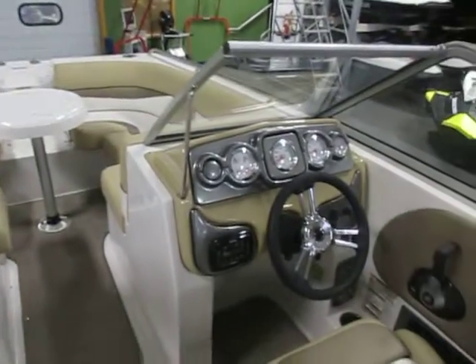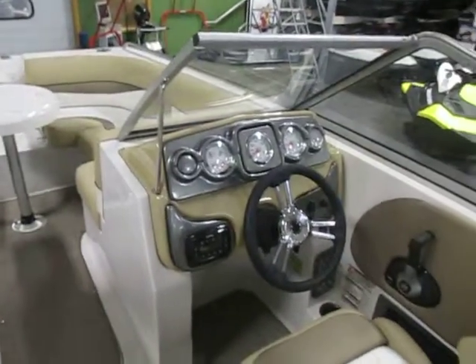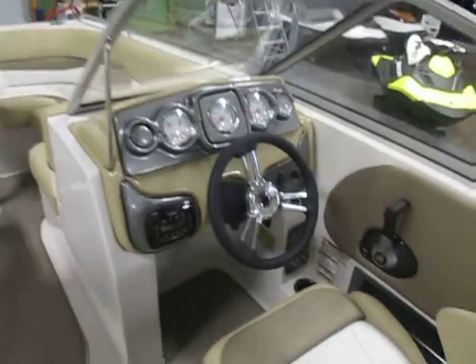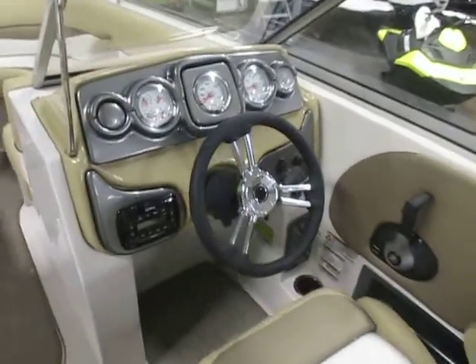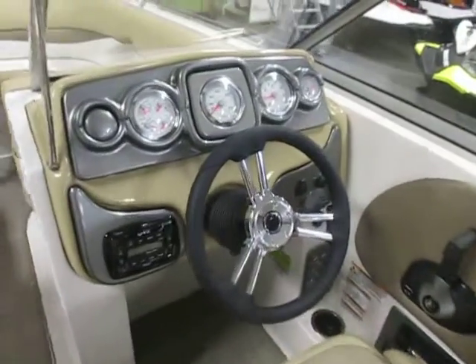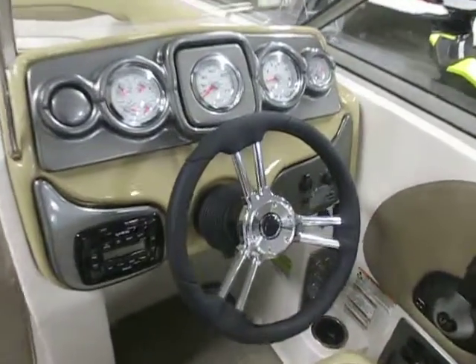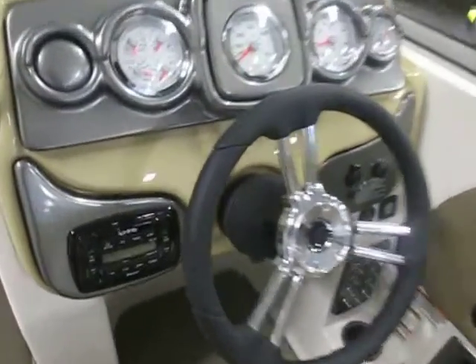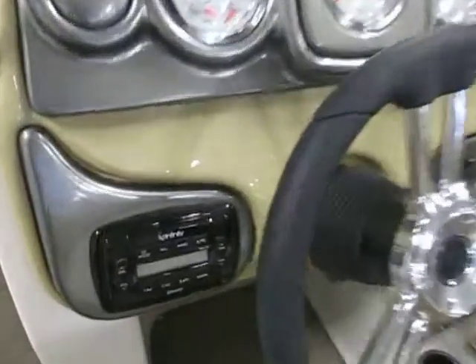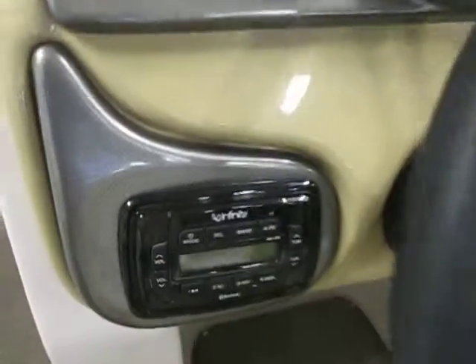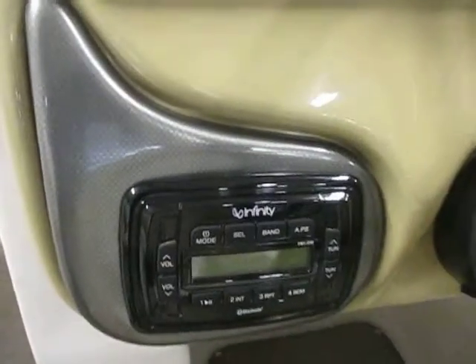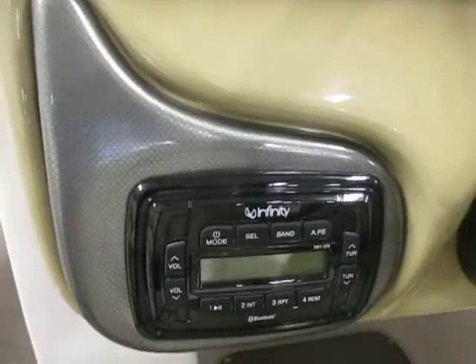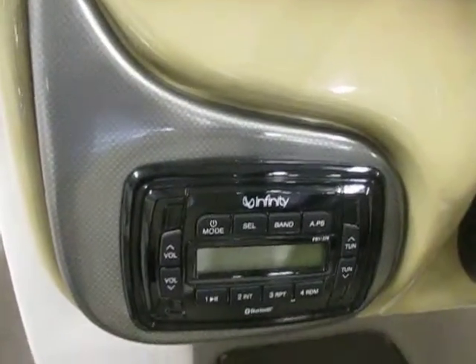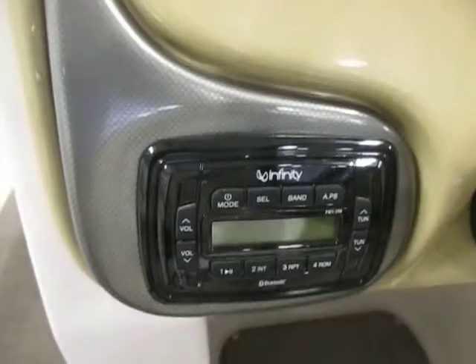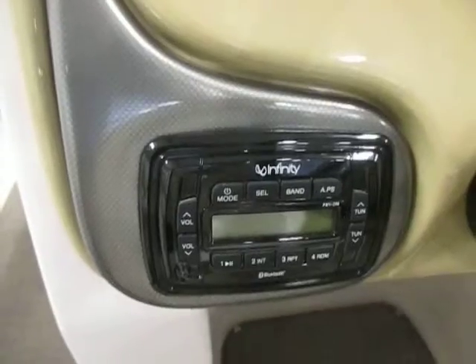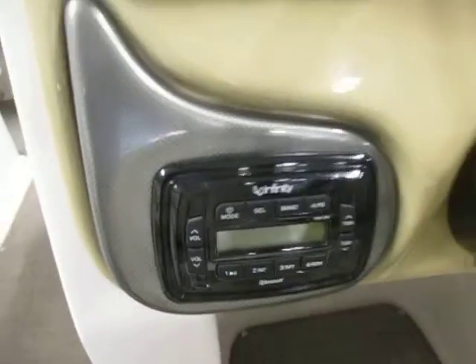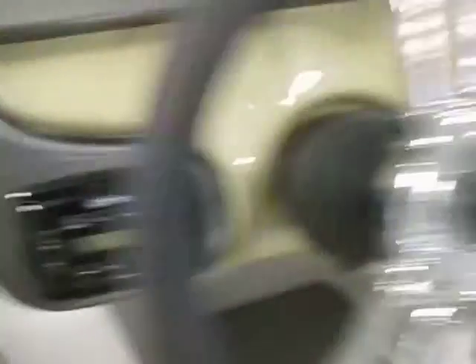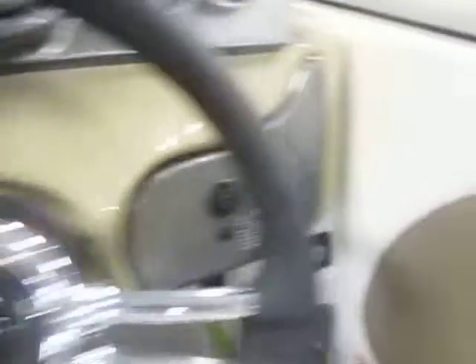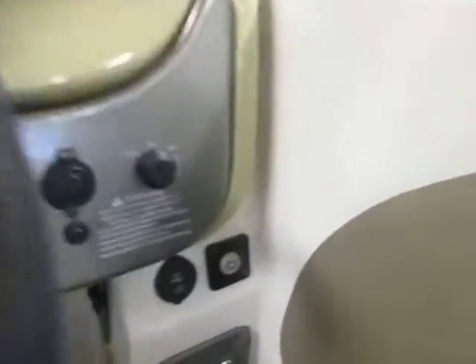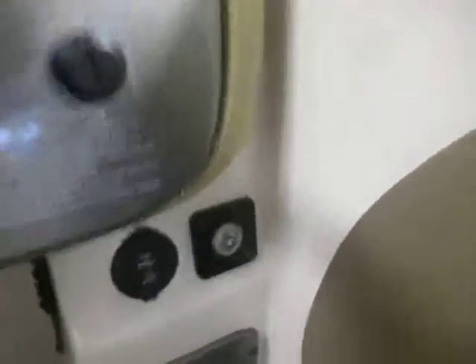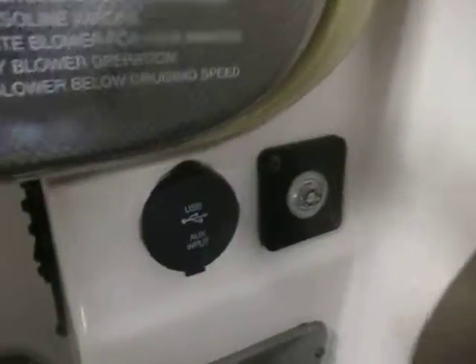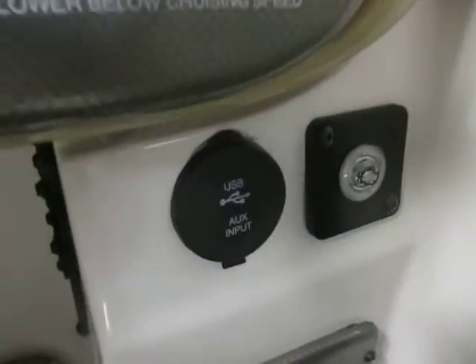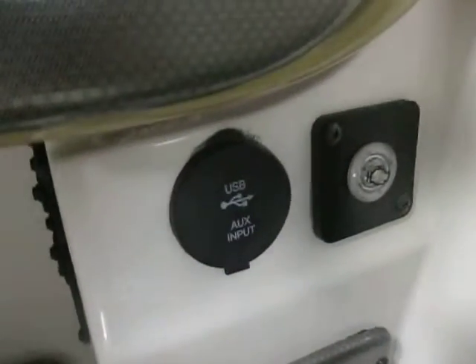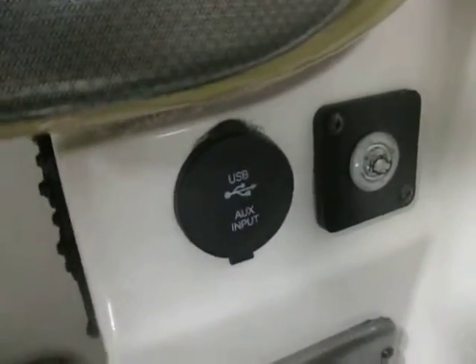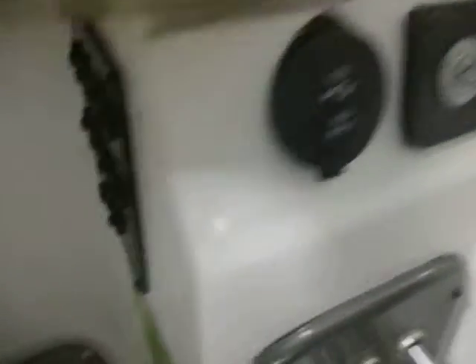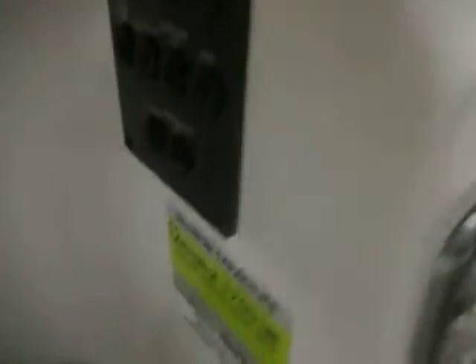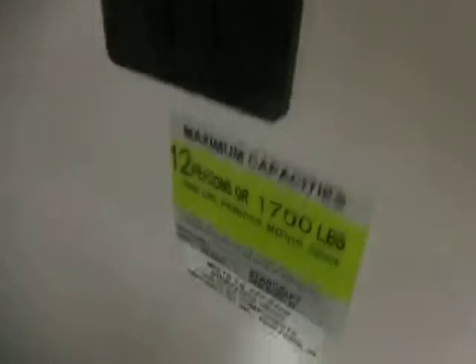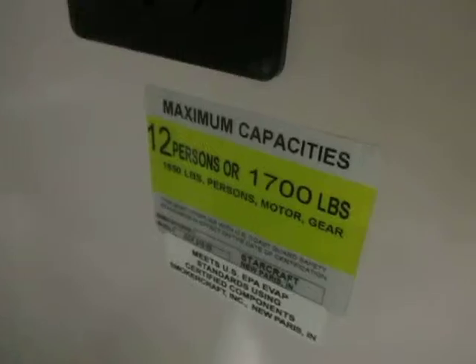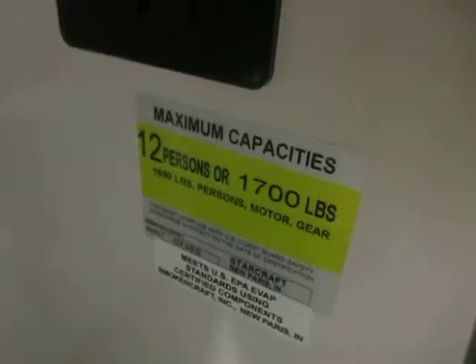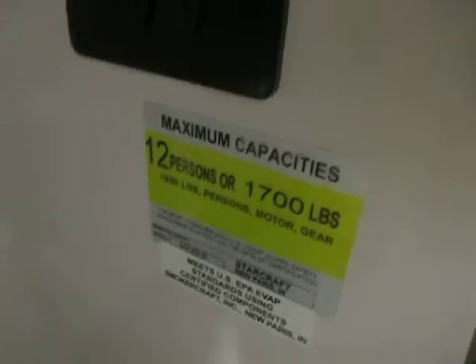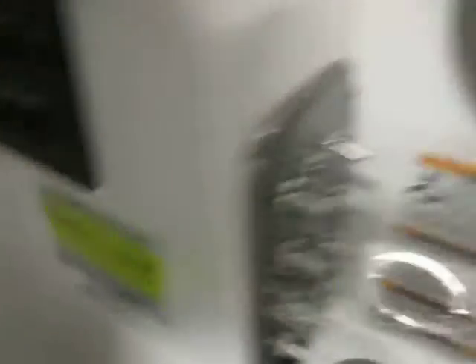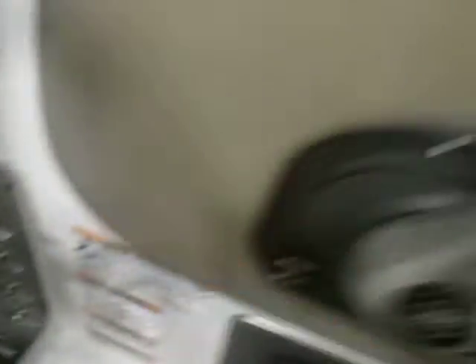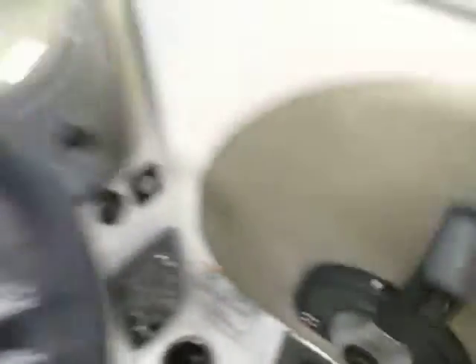There is a tilt steering wheel and an Infinity AM FM stereo with USB and auxiliary input. The boat has a 12-person capacity.